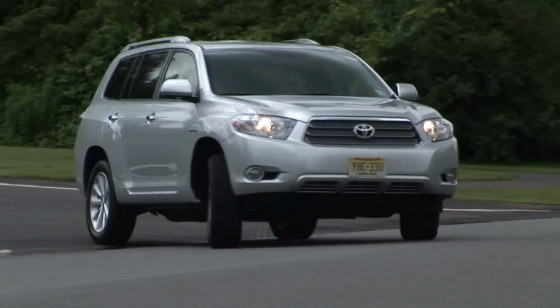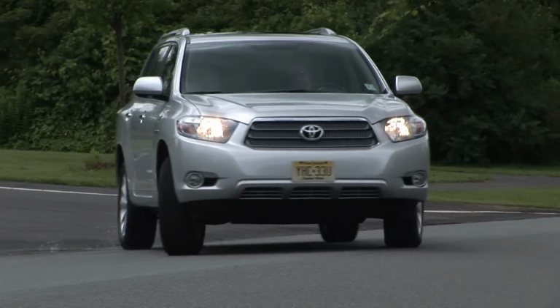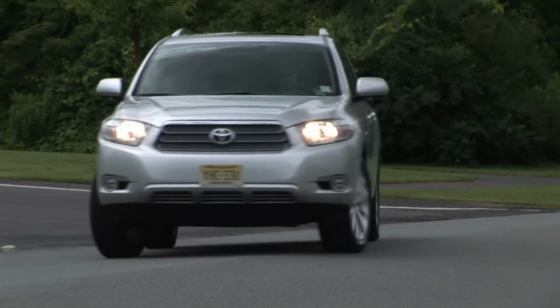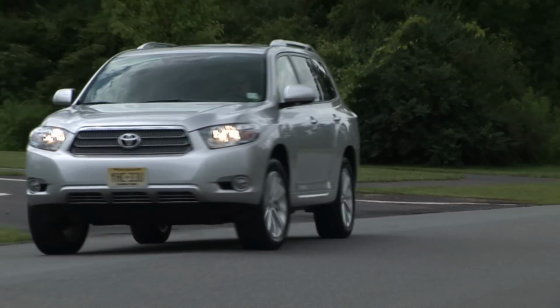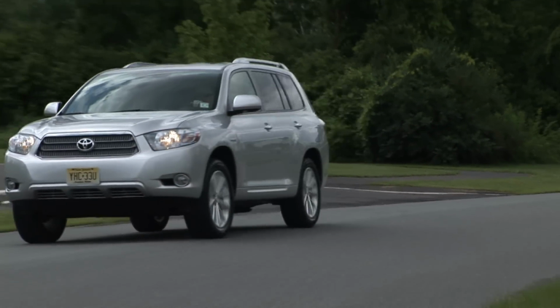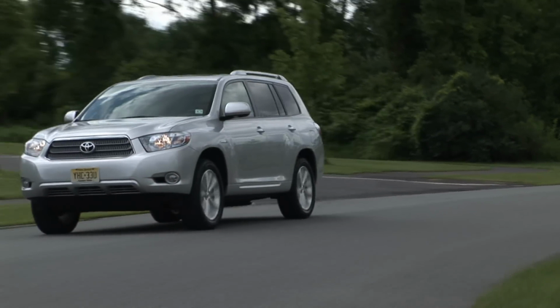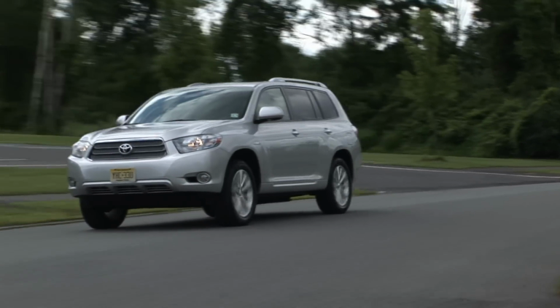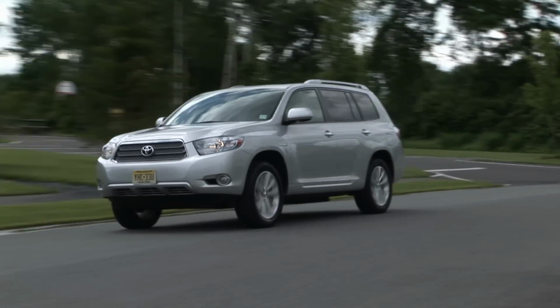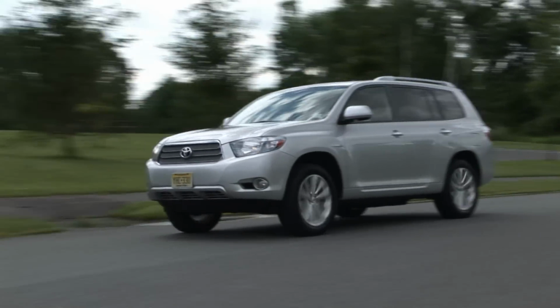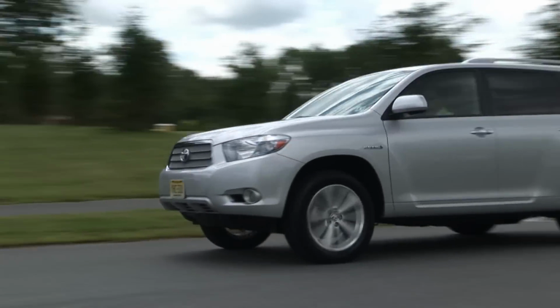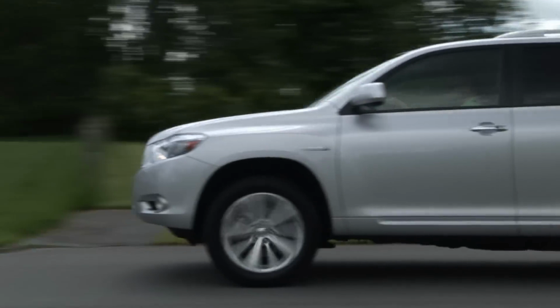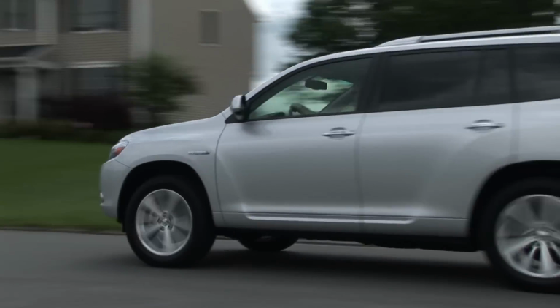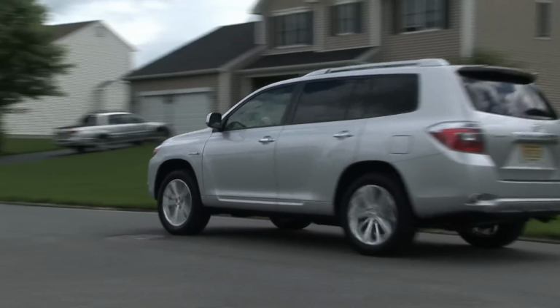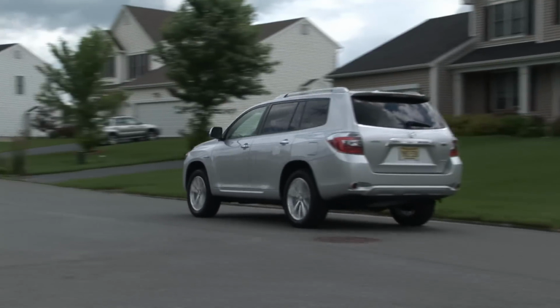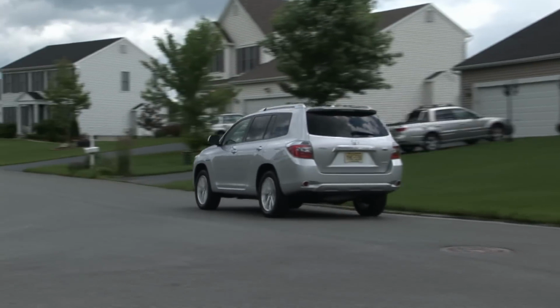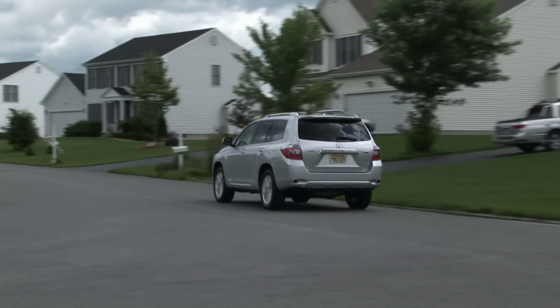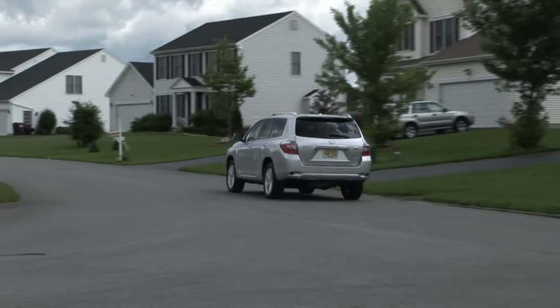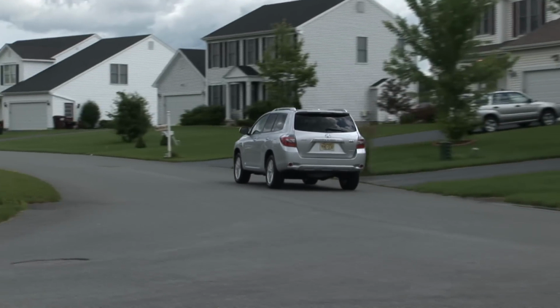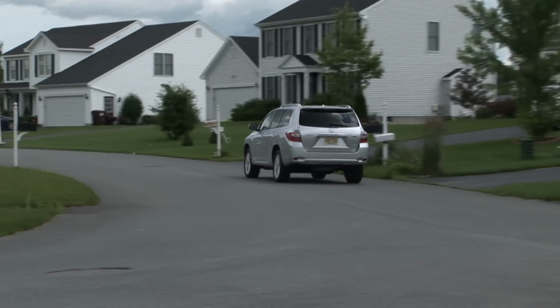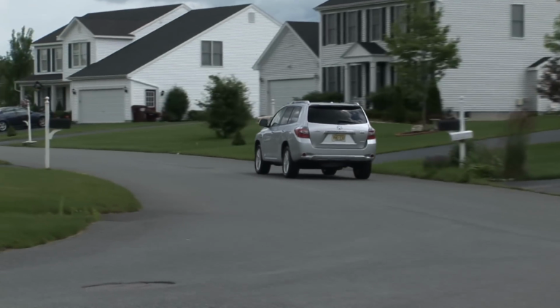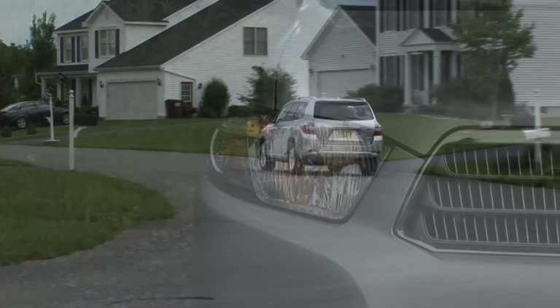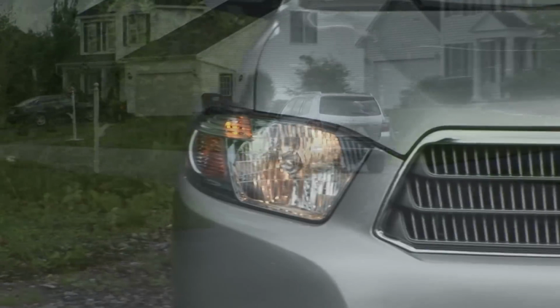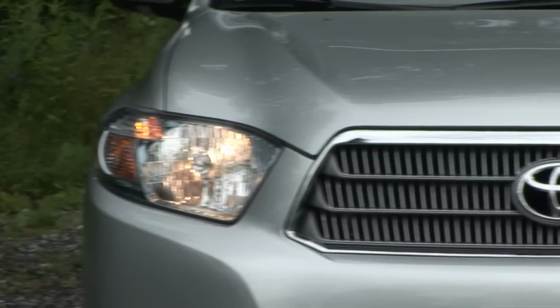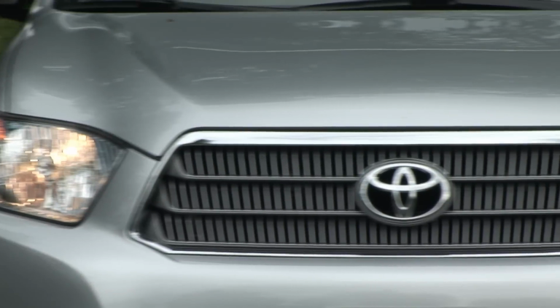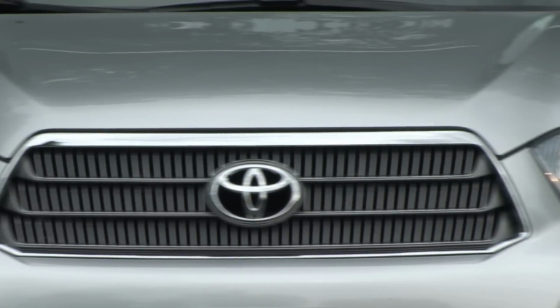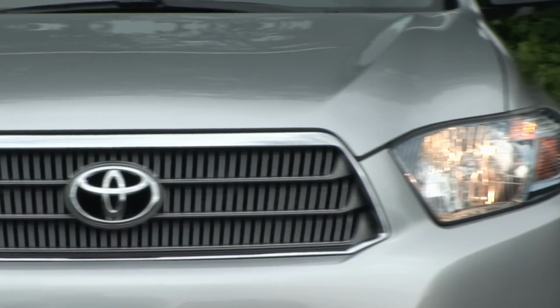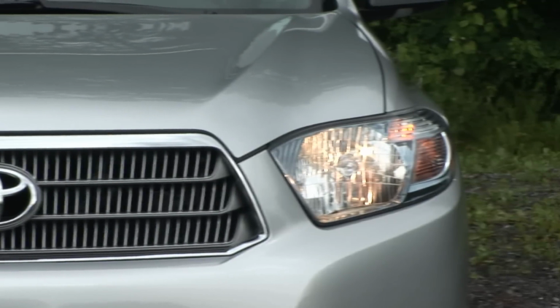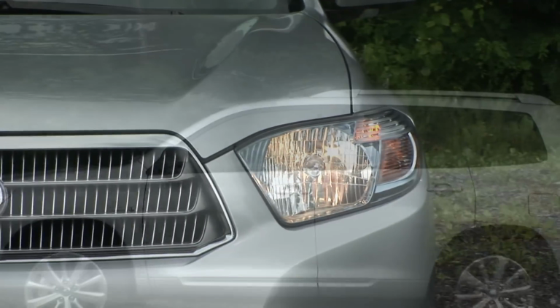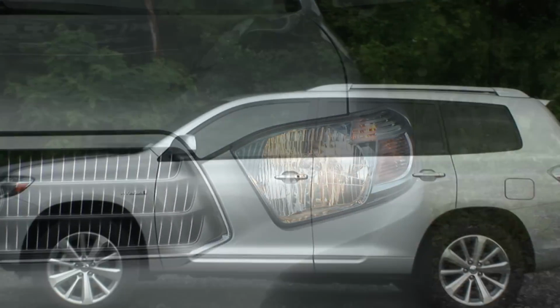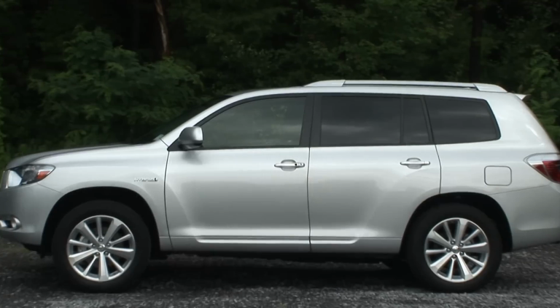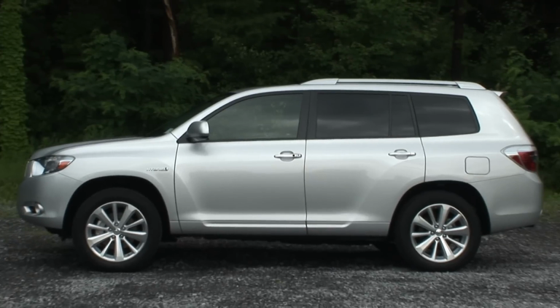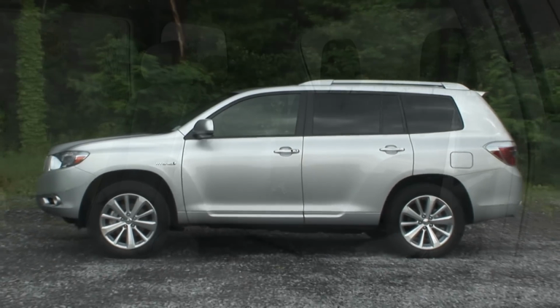An economy mode button adjusts the hybrid drive's electronics for even better mileage without a very noticeable drop-off in performance. Other than this aftermarket-looking grille, I also love the appearance.